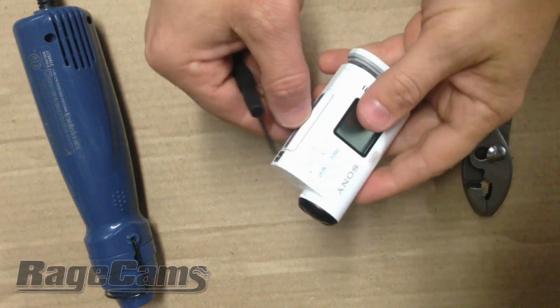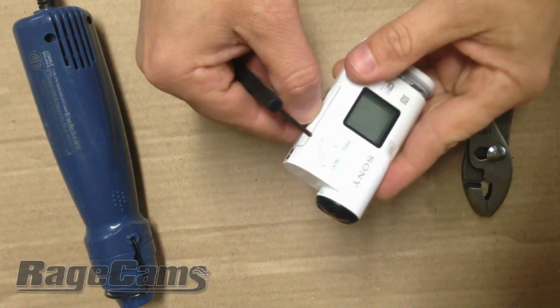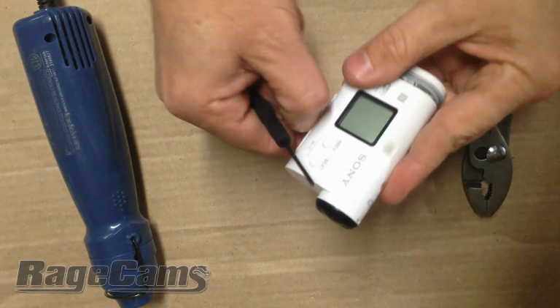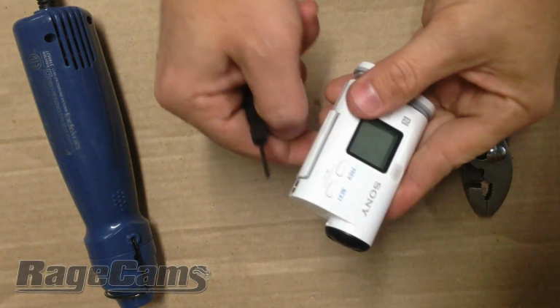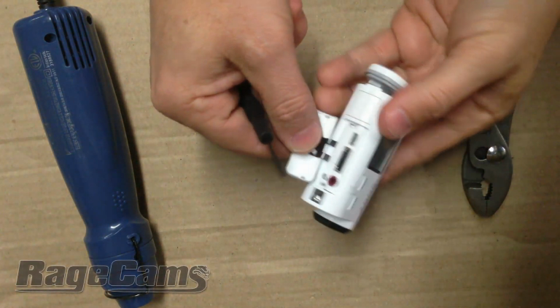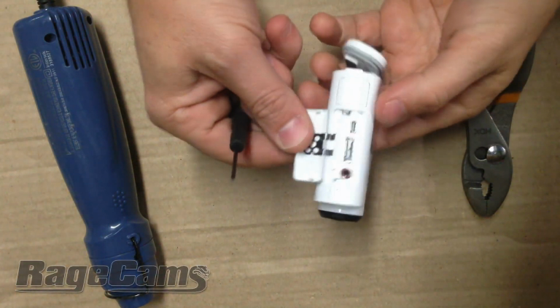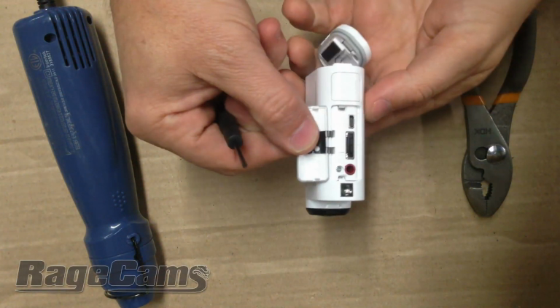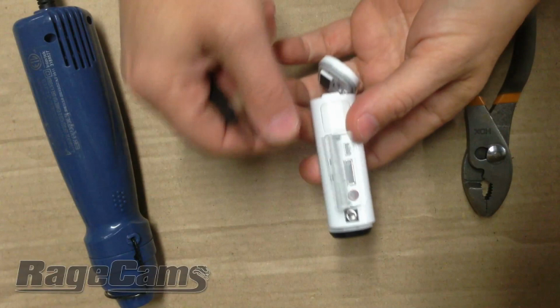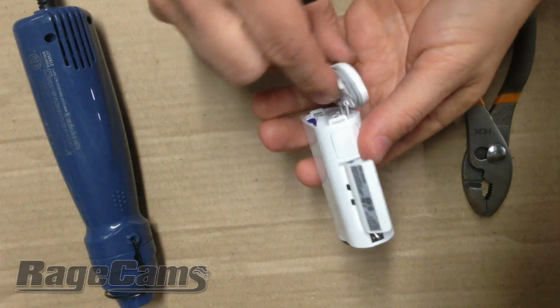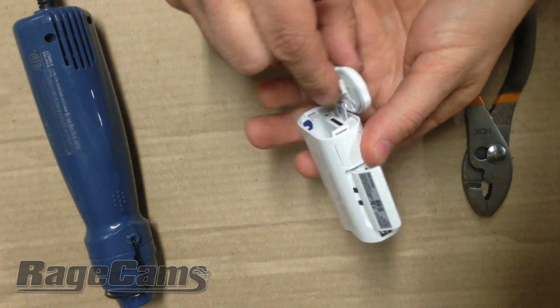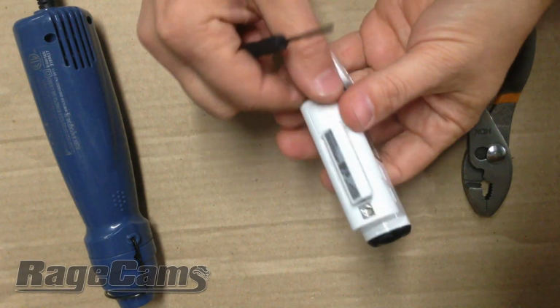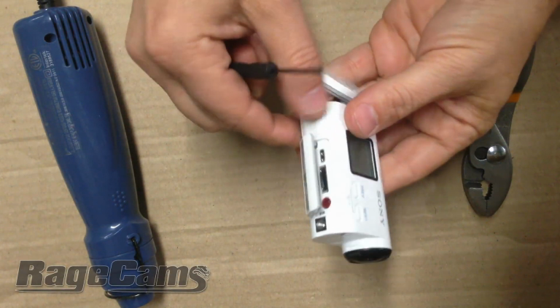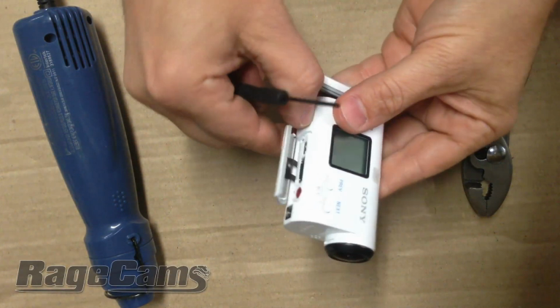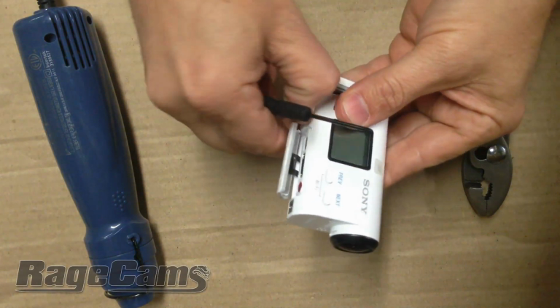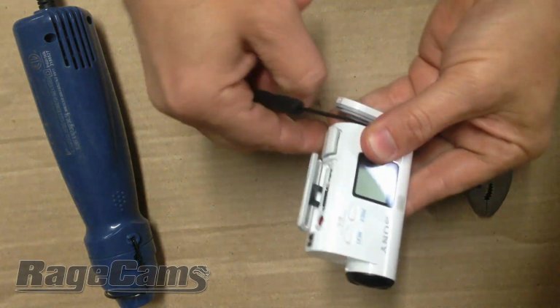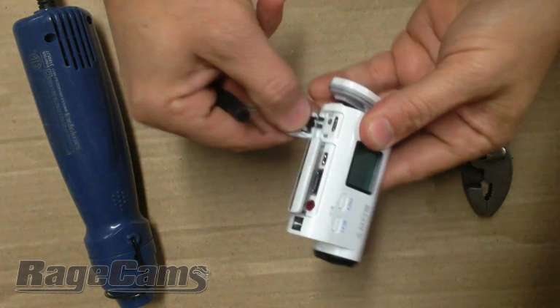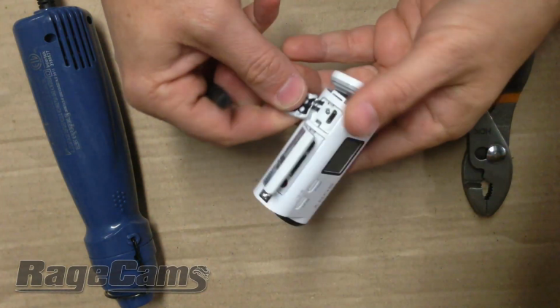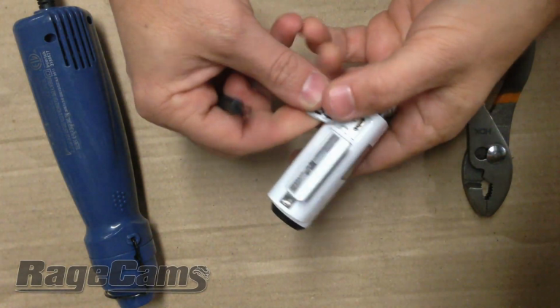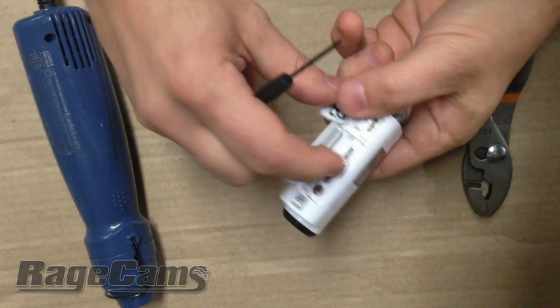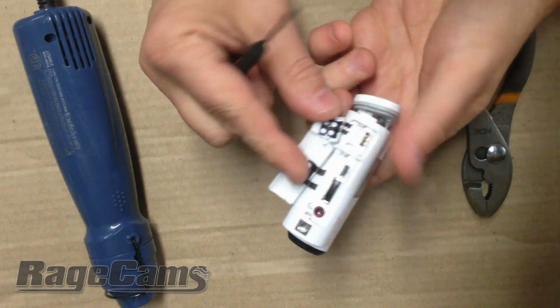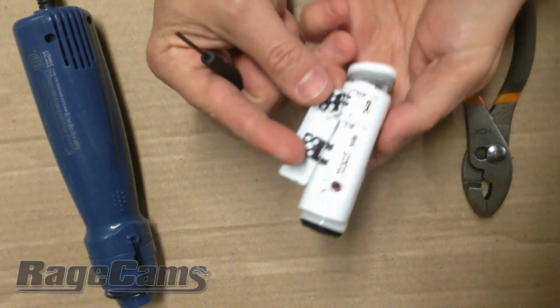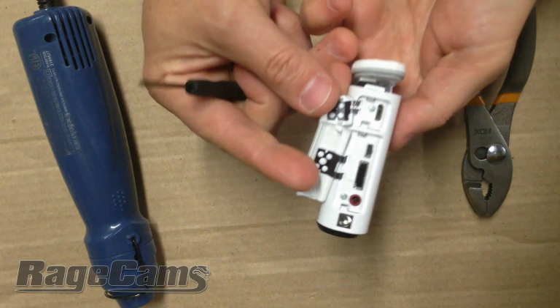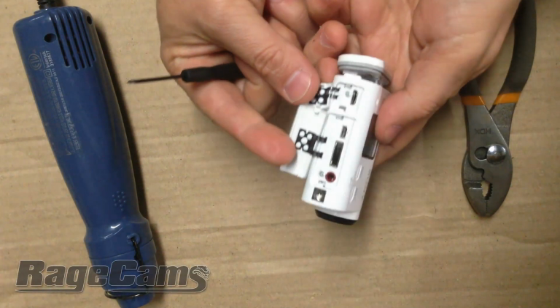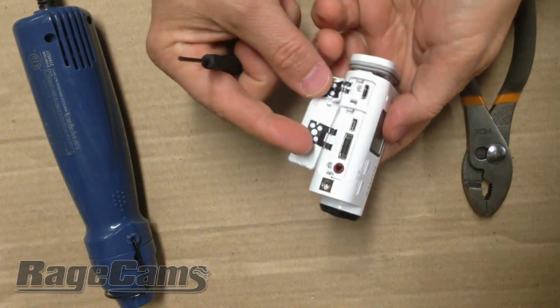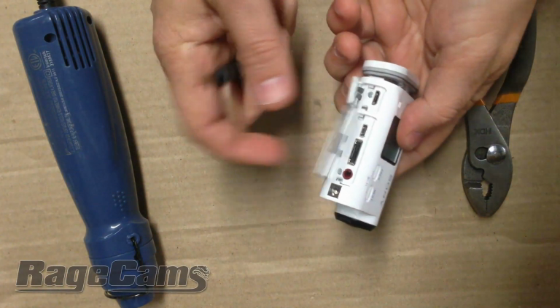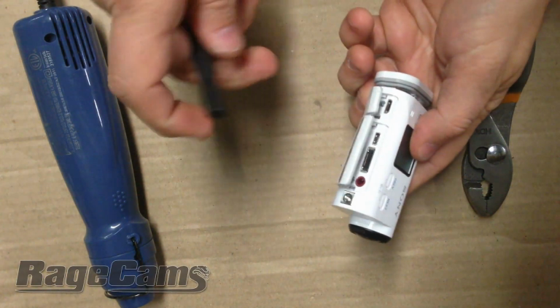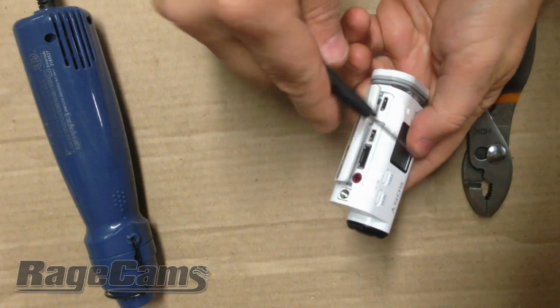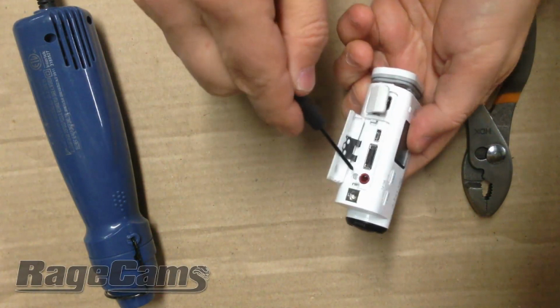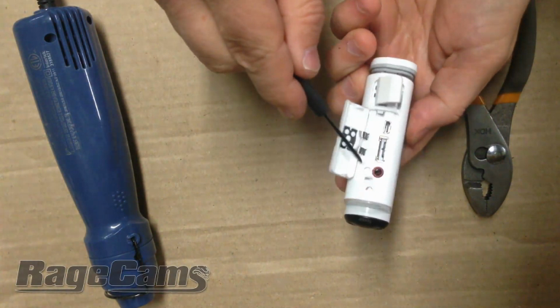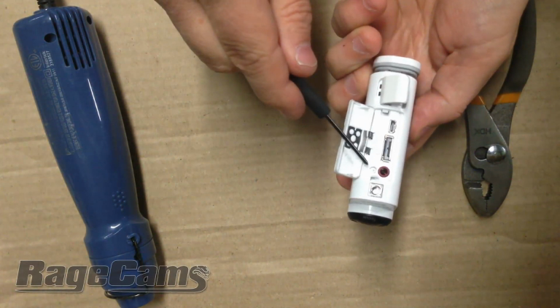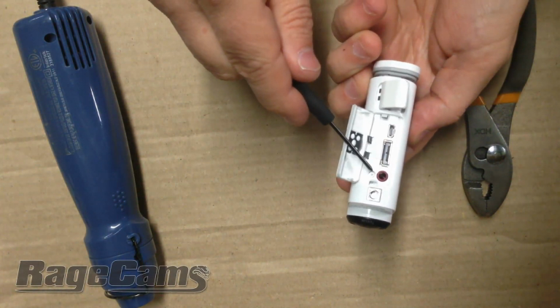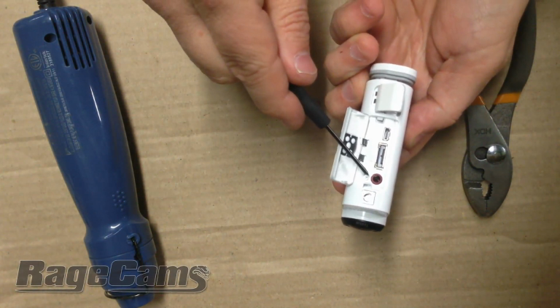Here we have the HDR AS100V and we're going to show you how to change the lens on it. This camera will fit many Ragecam lenses that we offer.